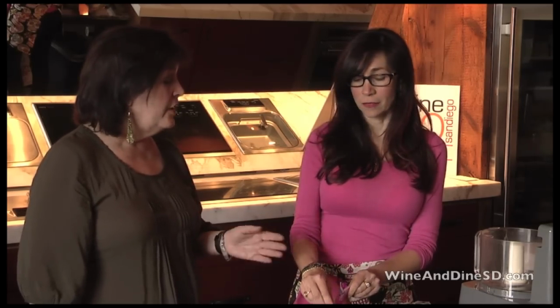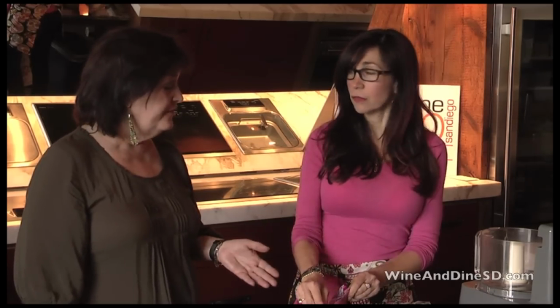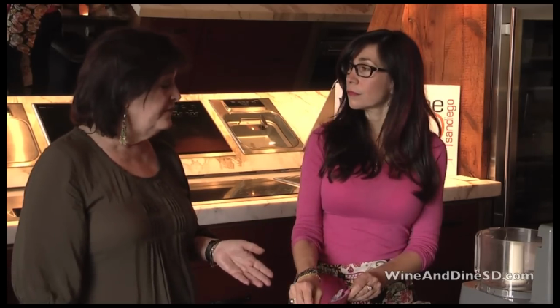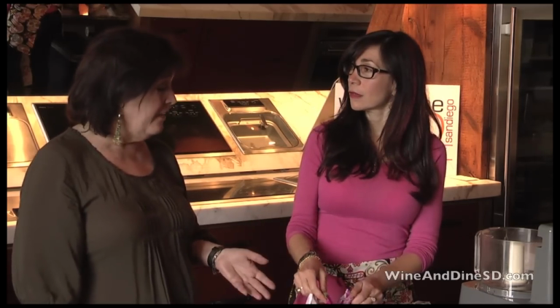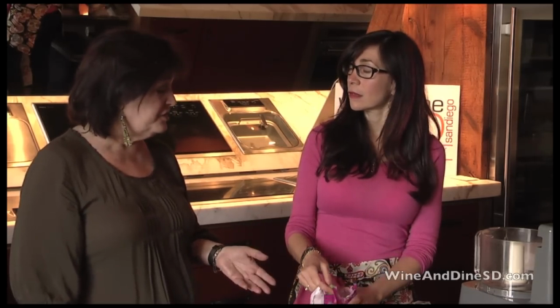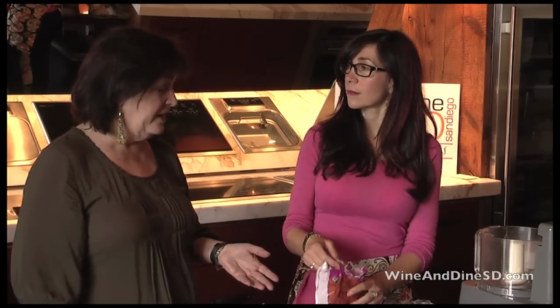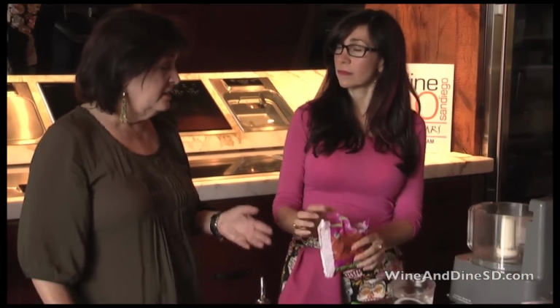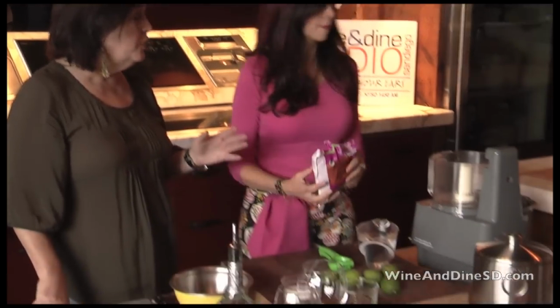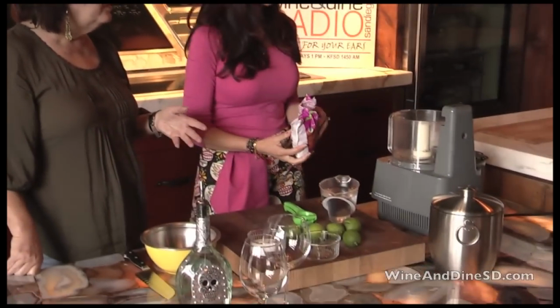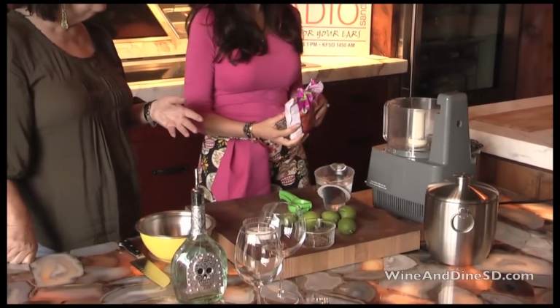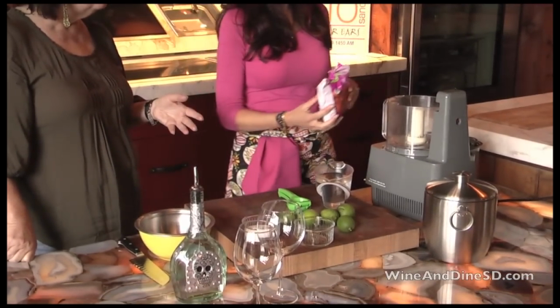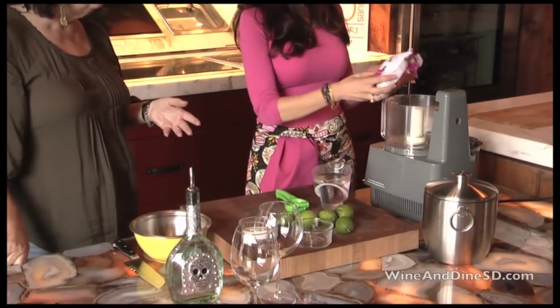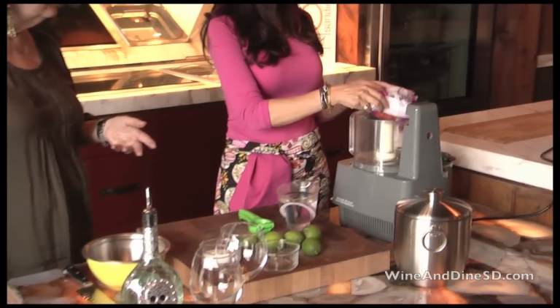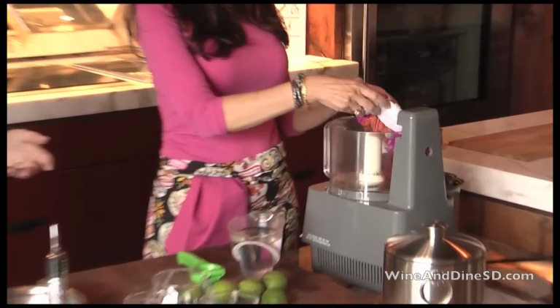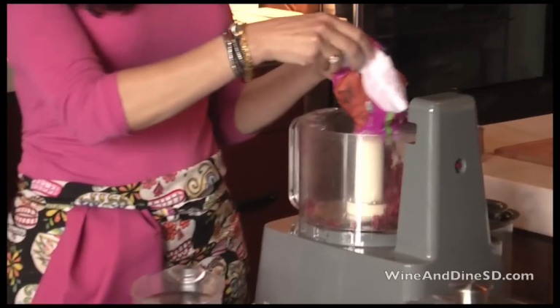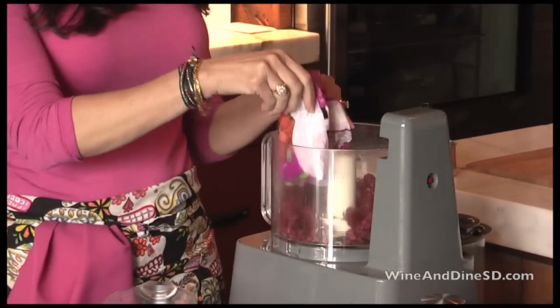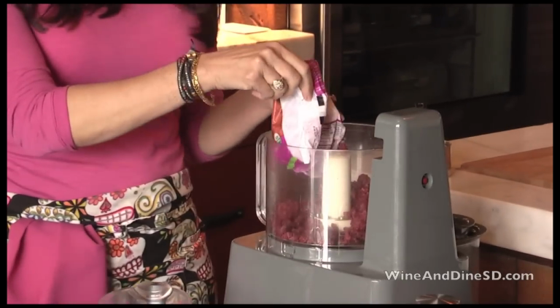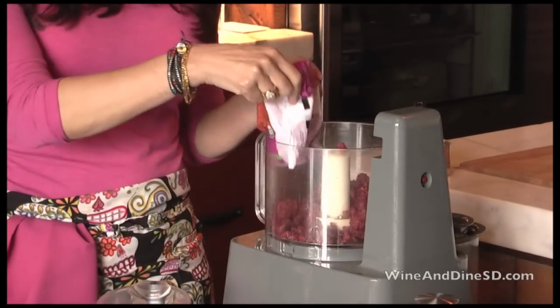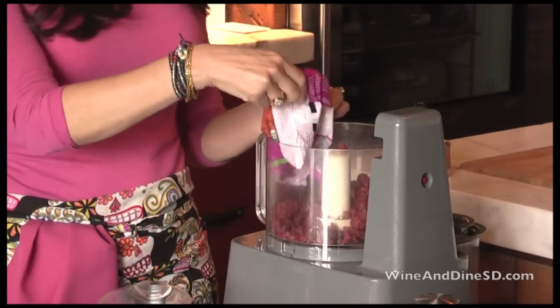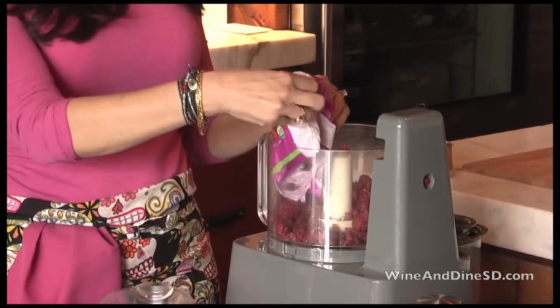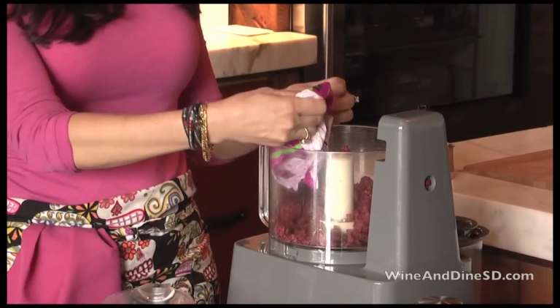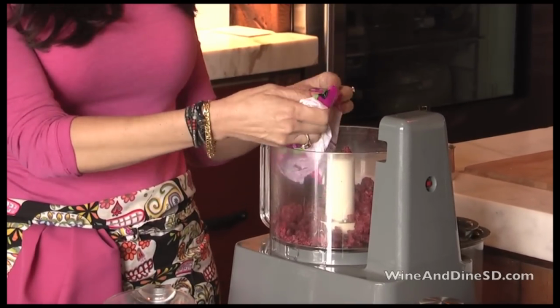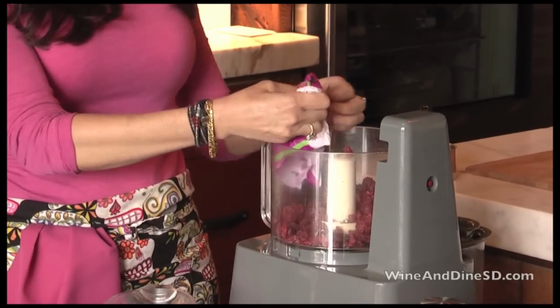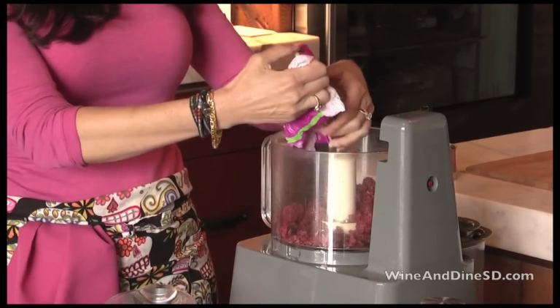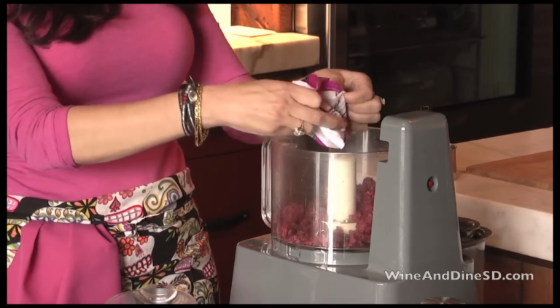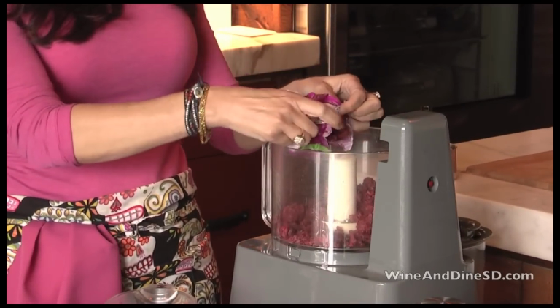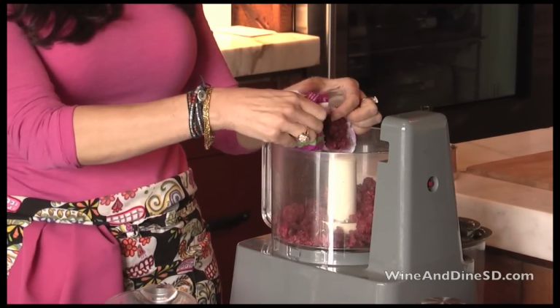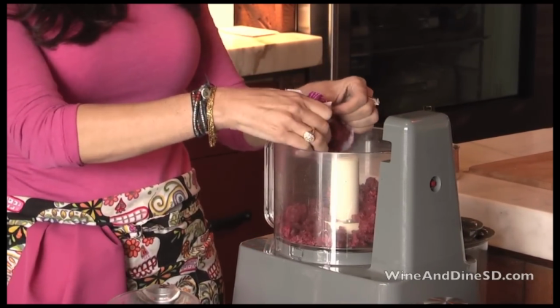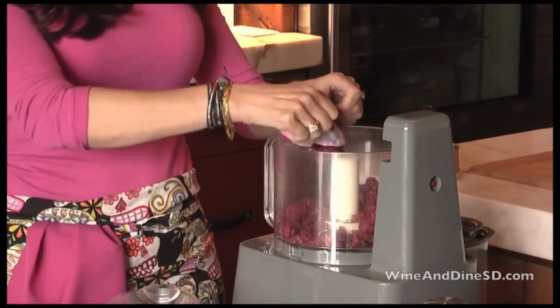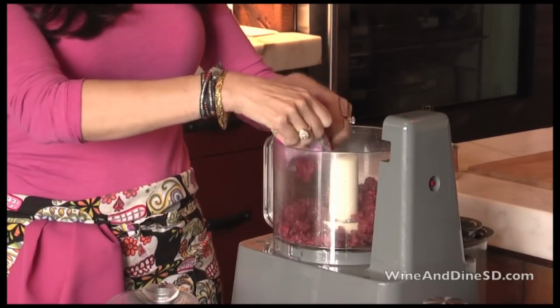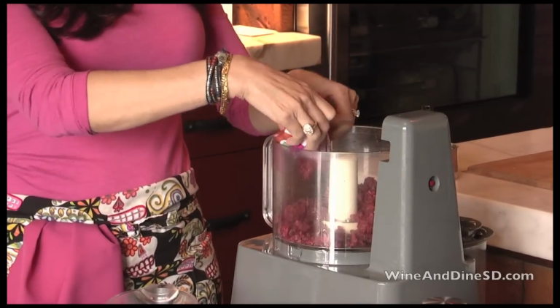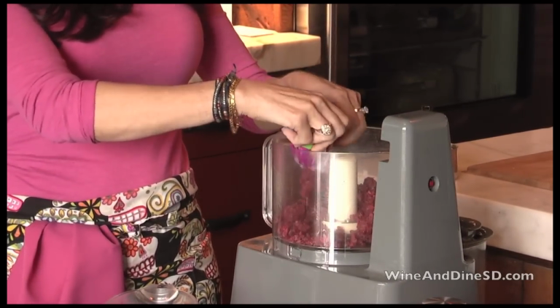If you have fresh berries, do you want to put them in the freezer before you make the drink? No, you don't have to. Agua fresca is a very simple thing to make.